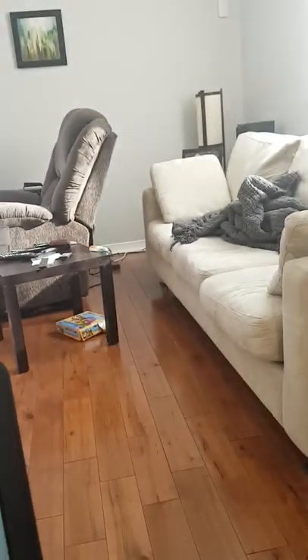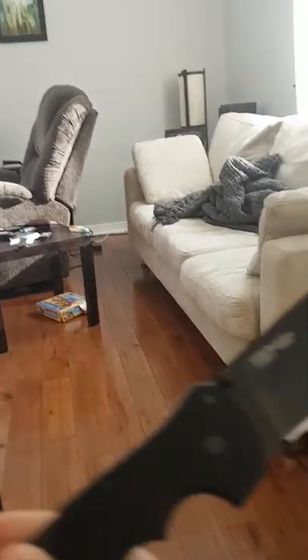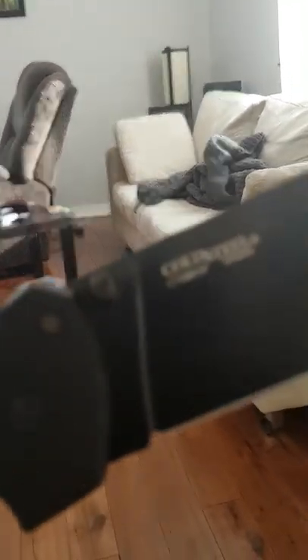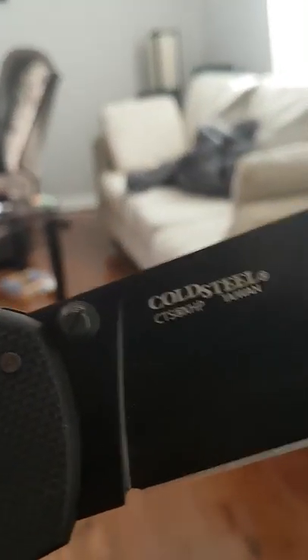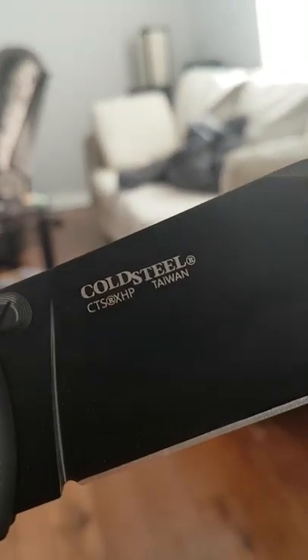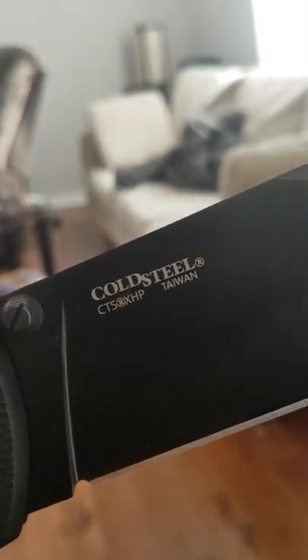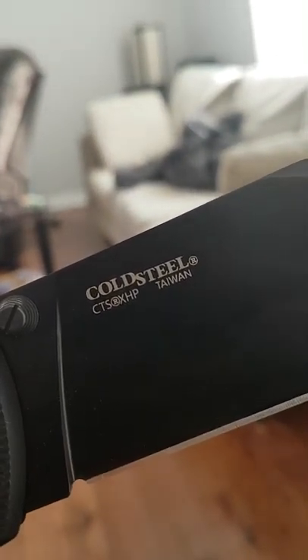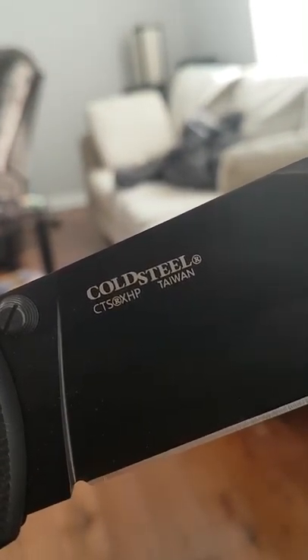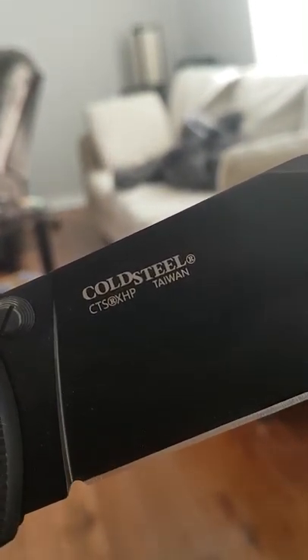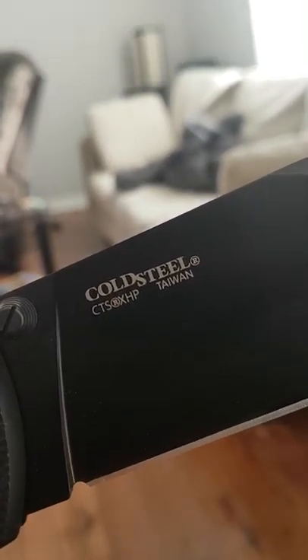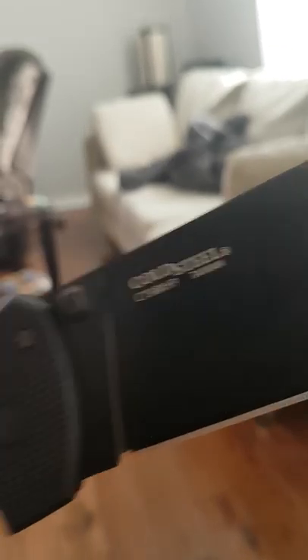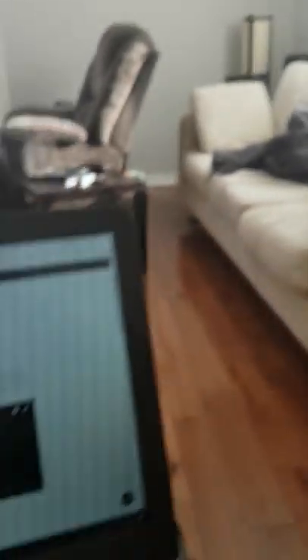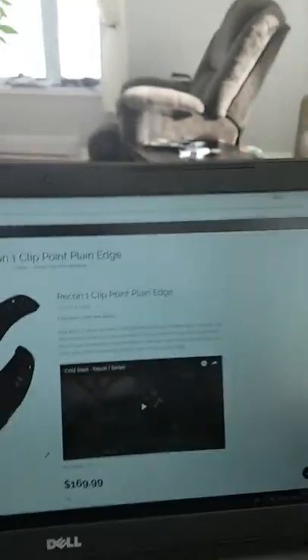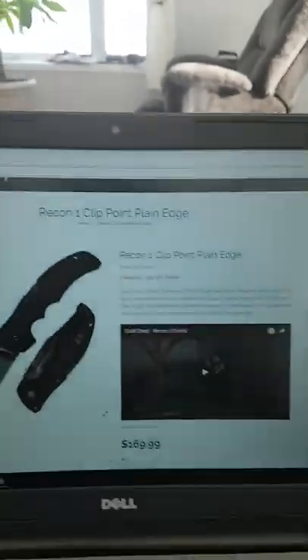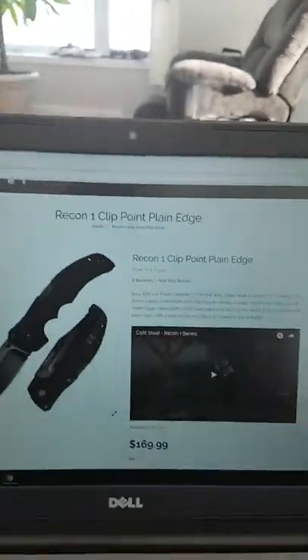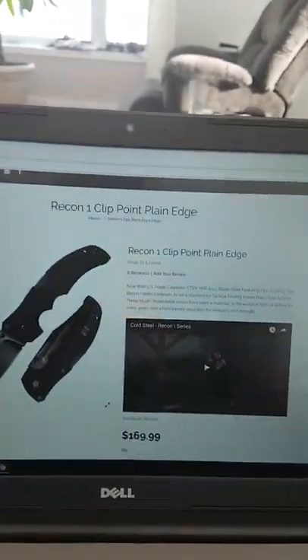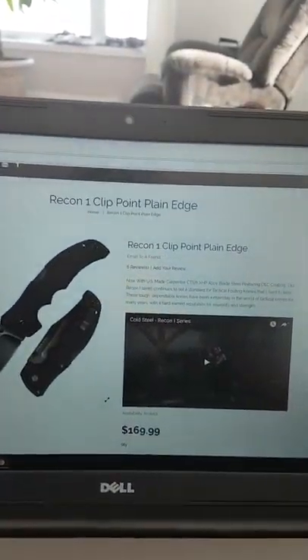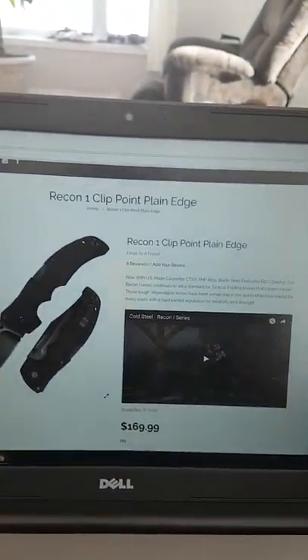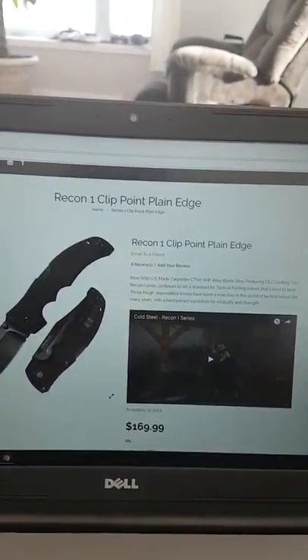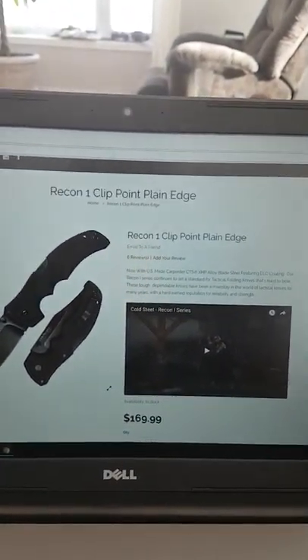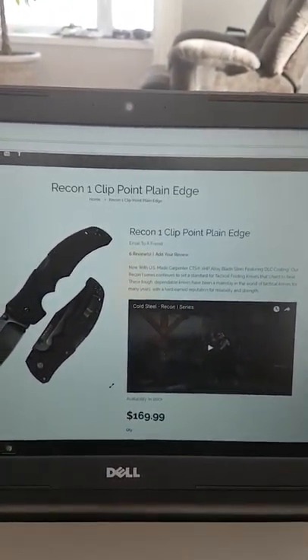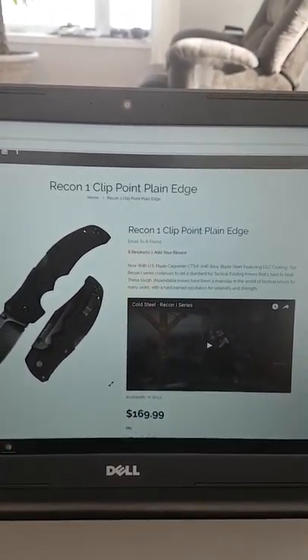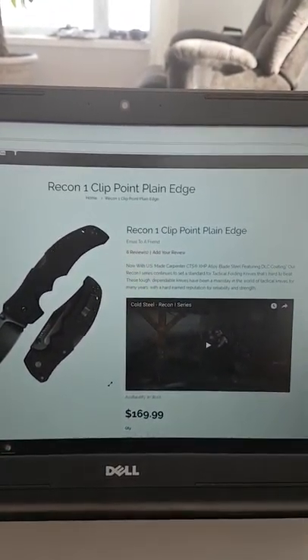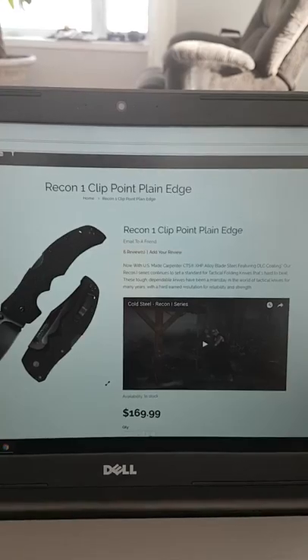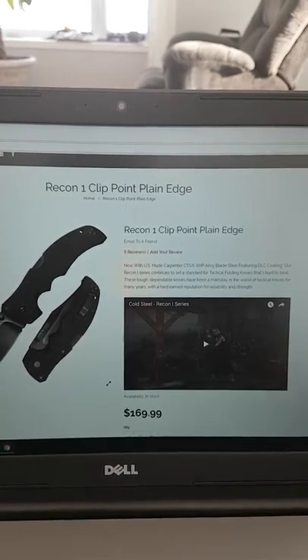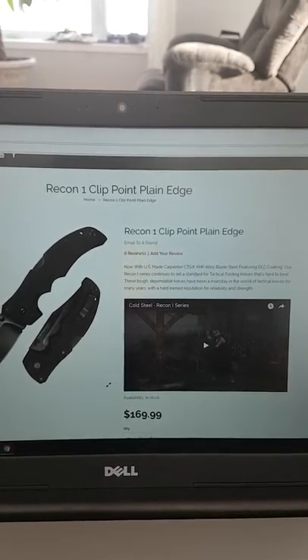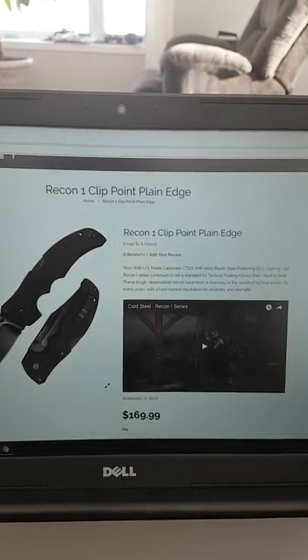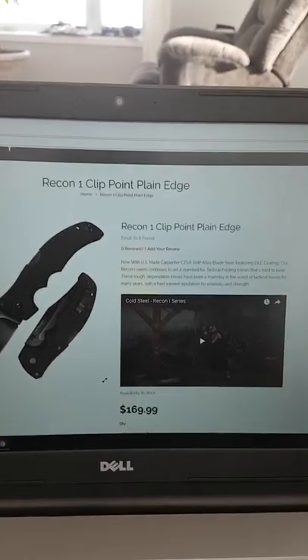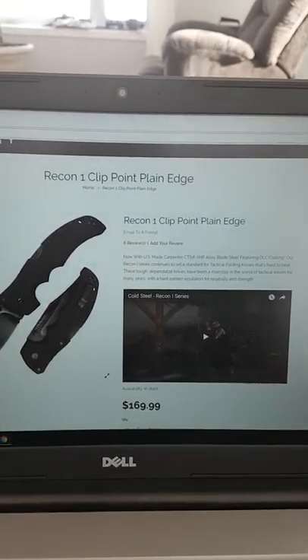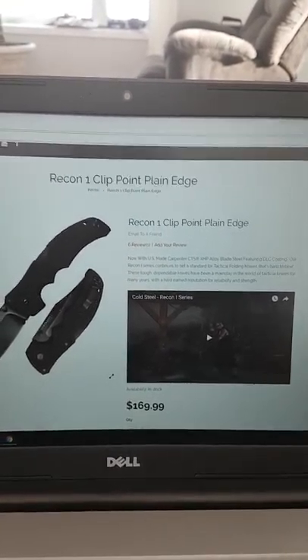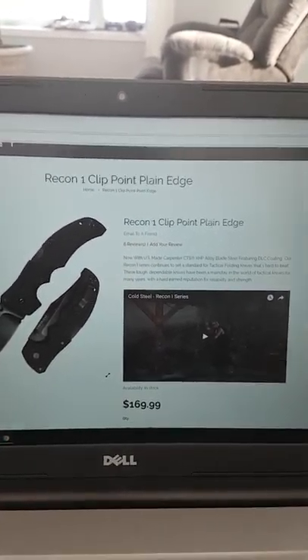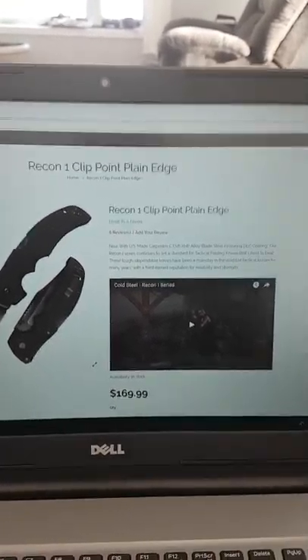Turn it over: Cold Steel, Taiwan. I argue that this knife will not retain its value and it is not as good as a U.S. made knife.